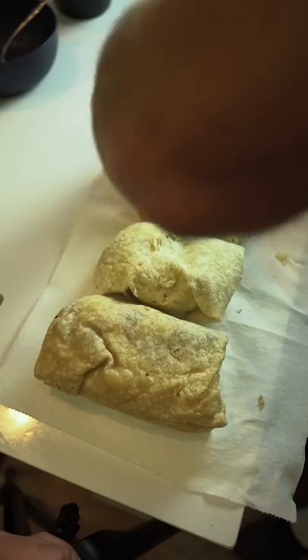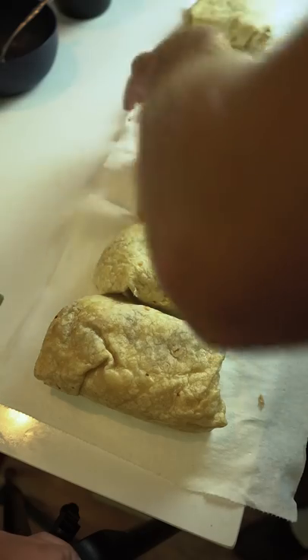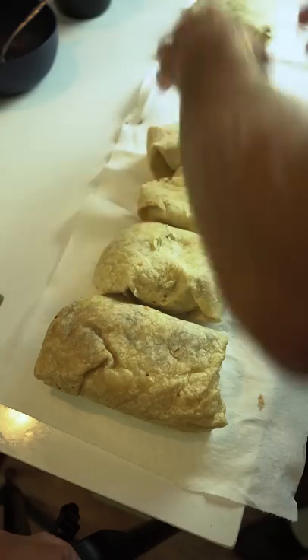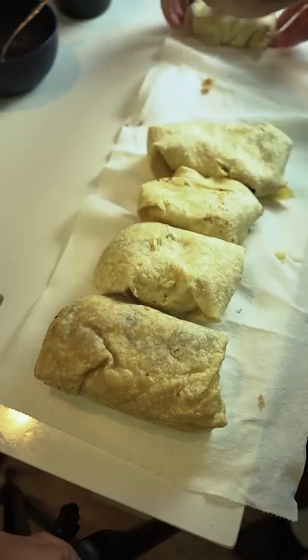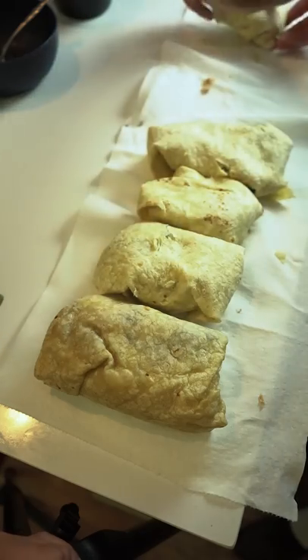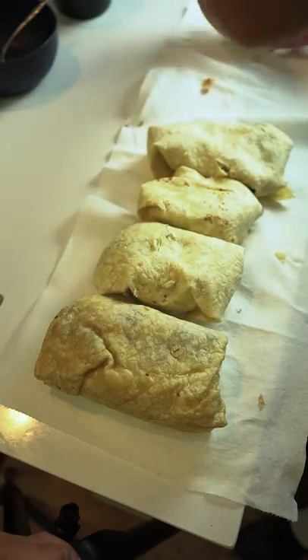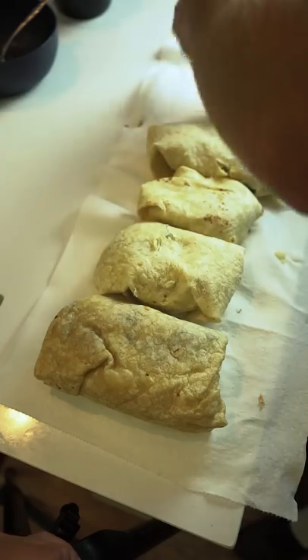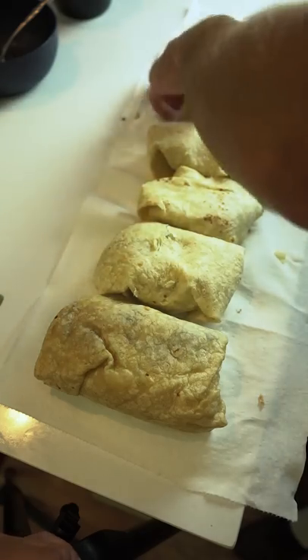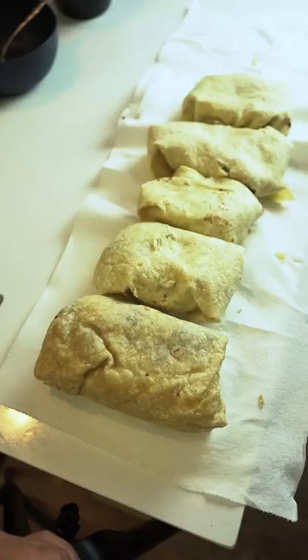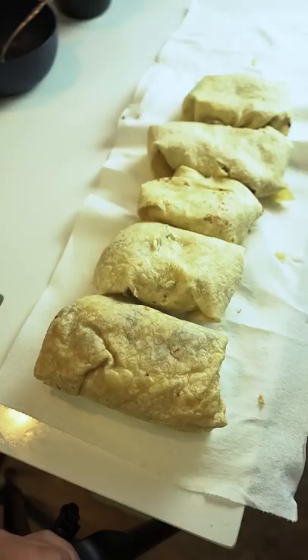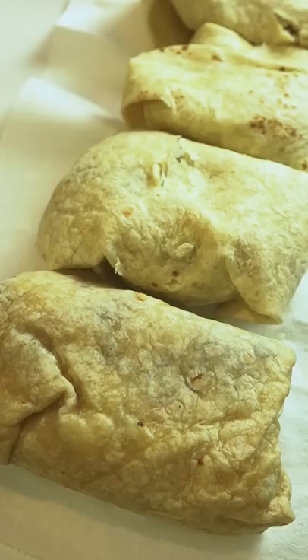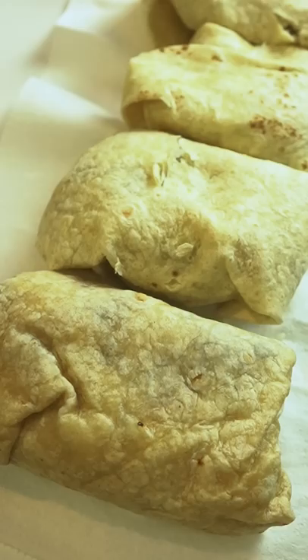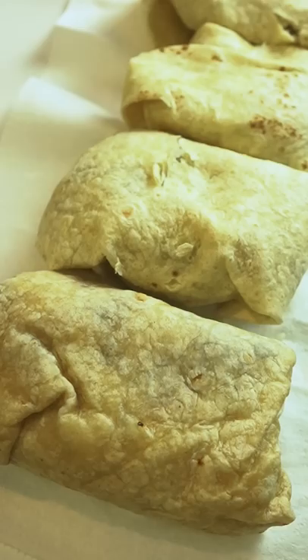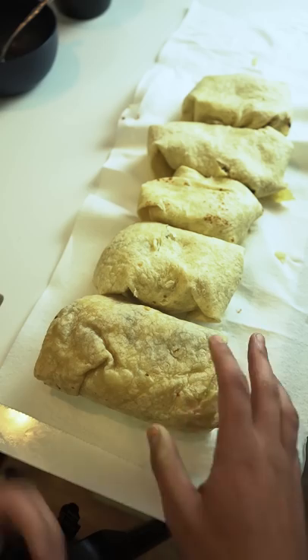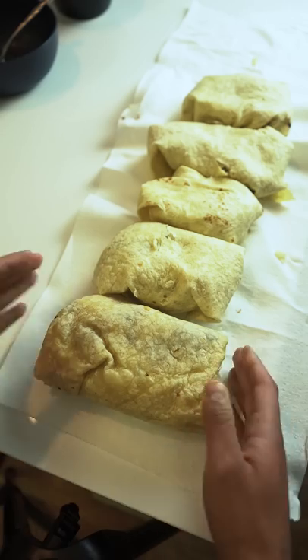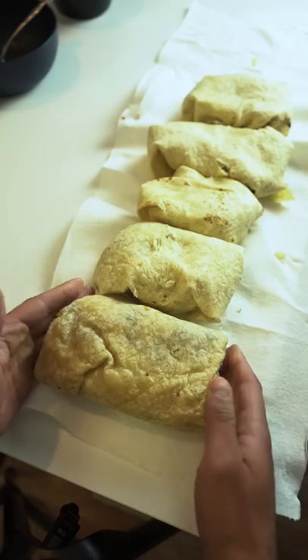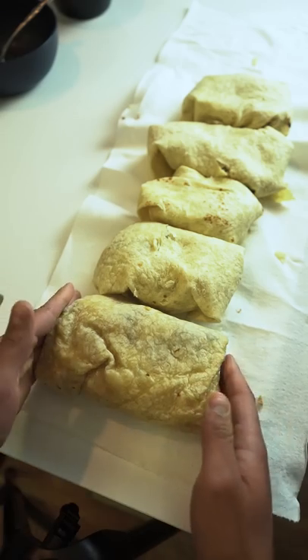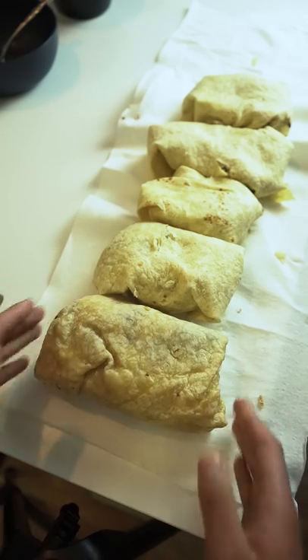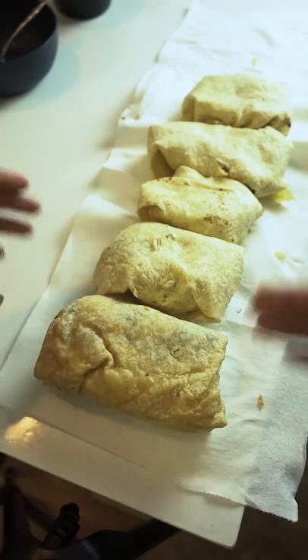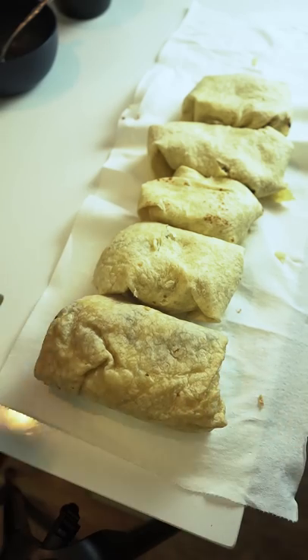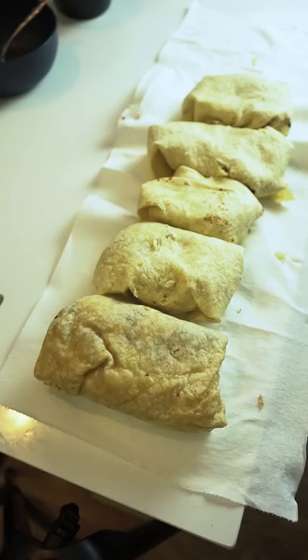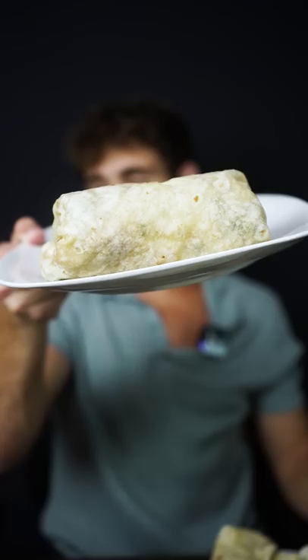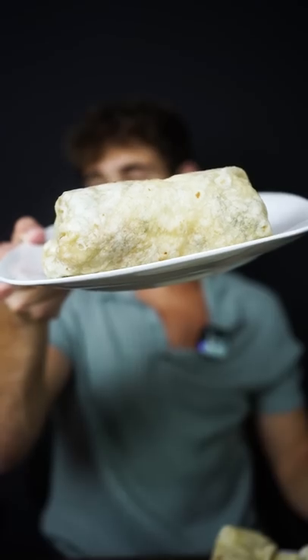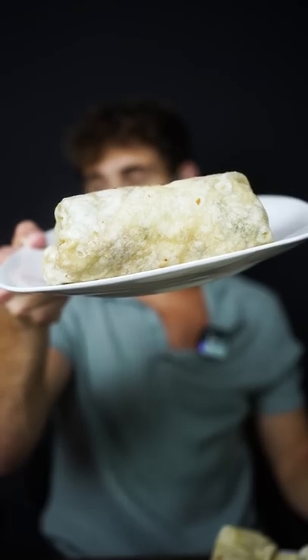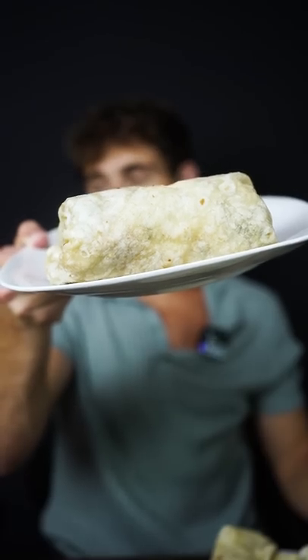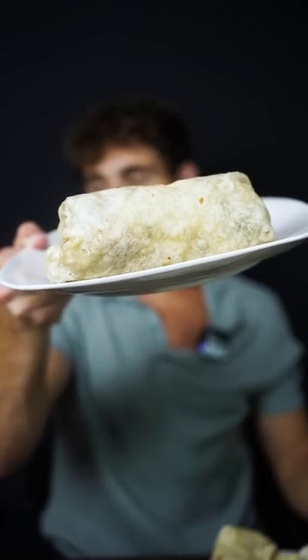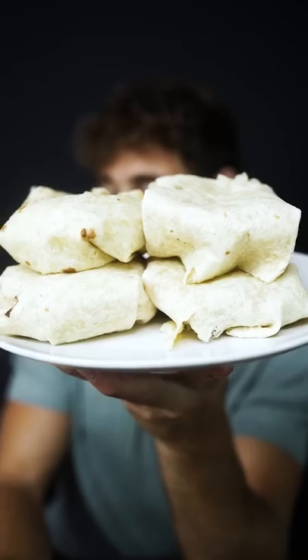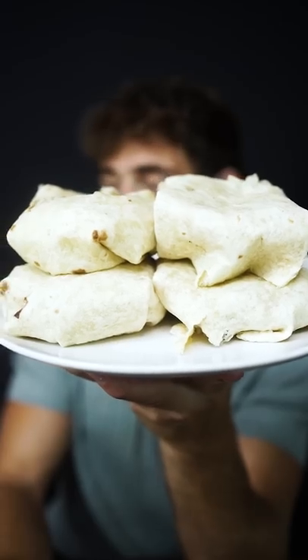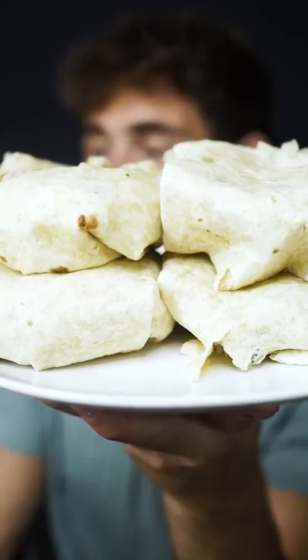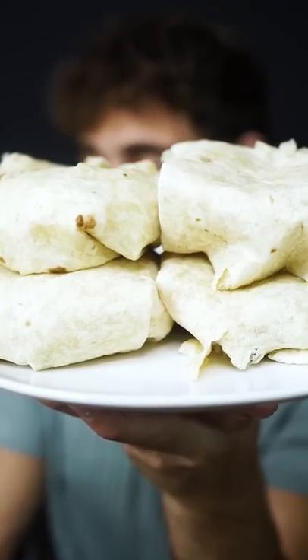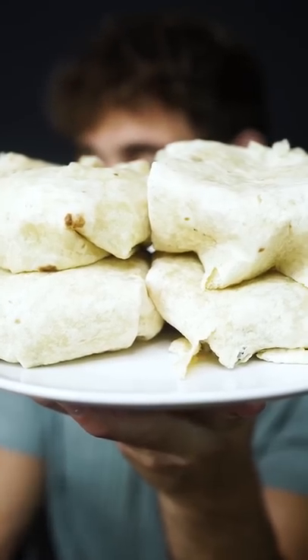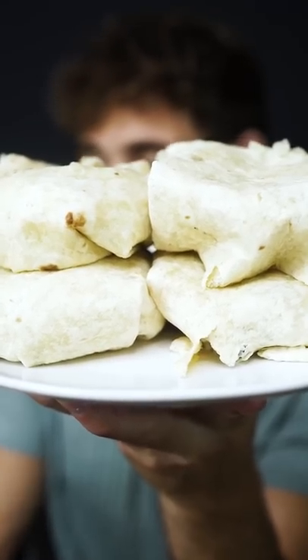We ended up getting about four burritos out of the ingredients we had. Here's what it looks like next to the Chipotle burrito — it kind of looks similar, like it's not that big of a difference. Here's our one Chipotle burrito. Here's our four homemade Chipotle burritos.